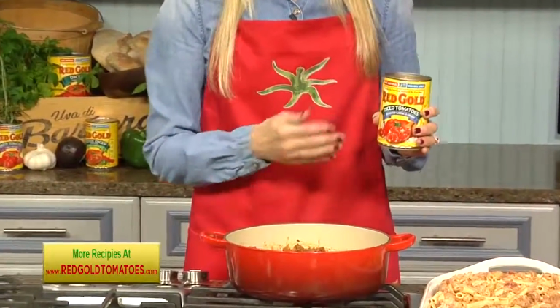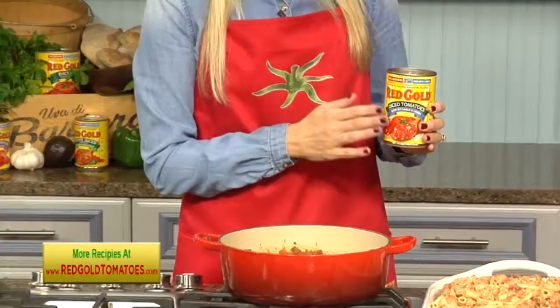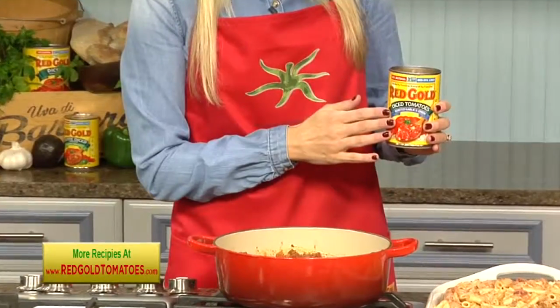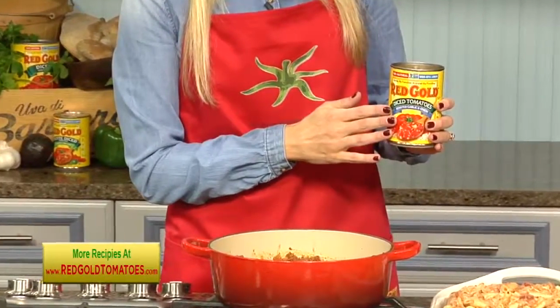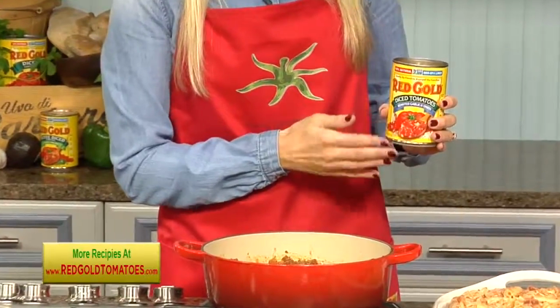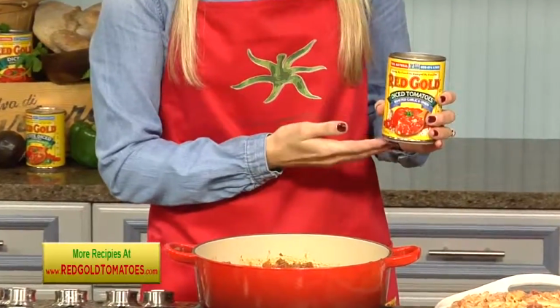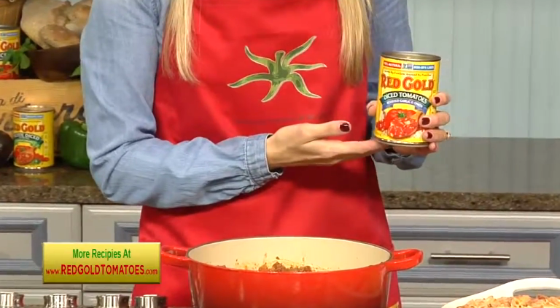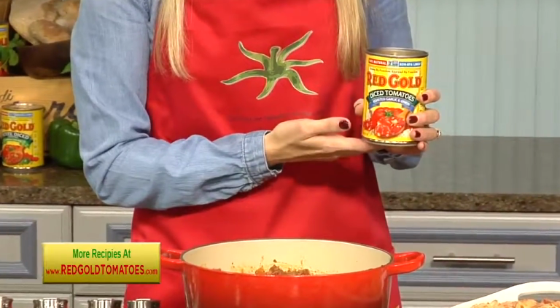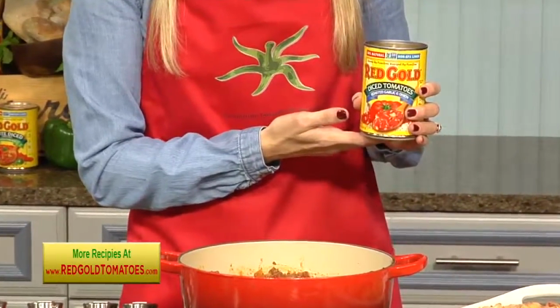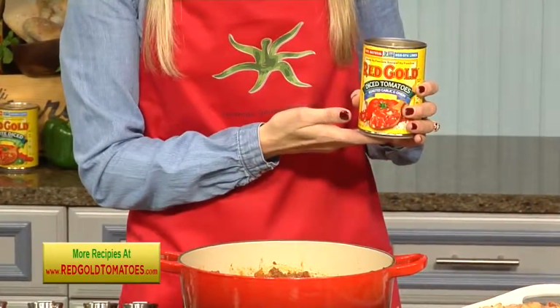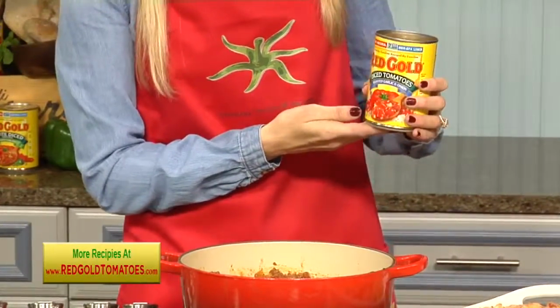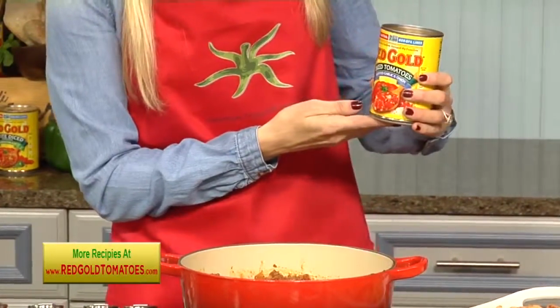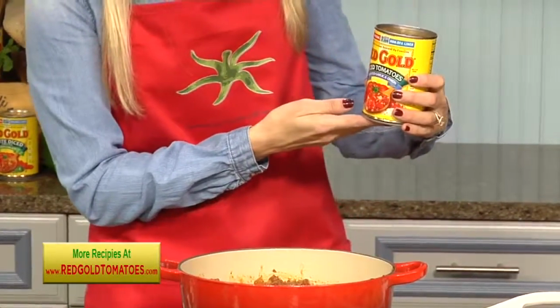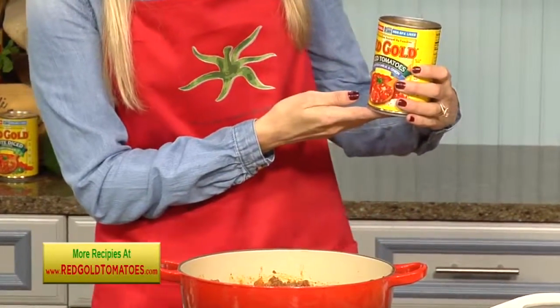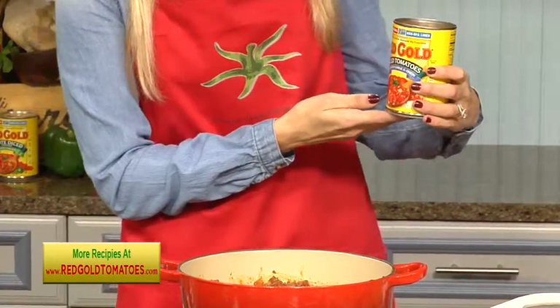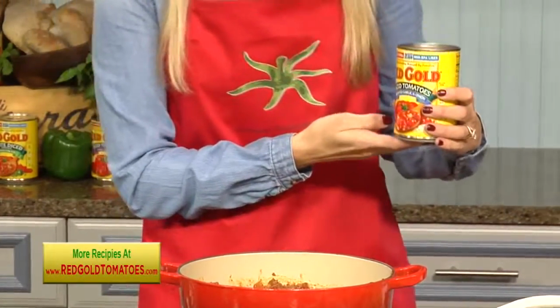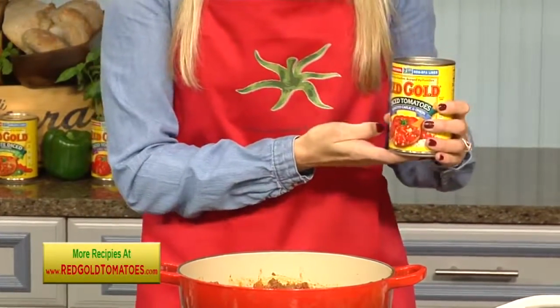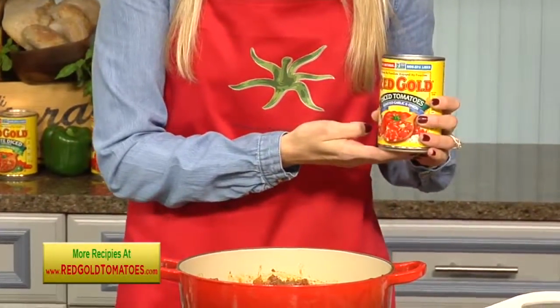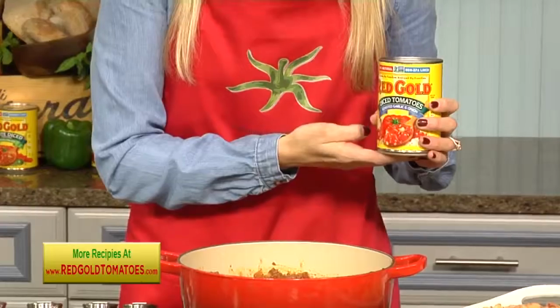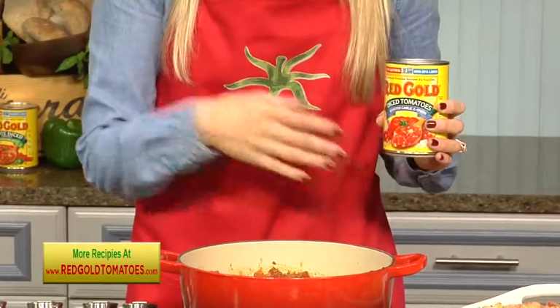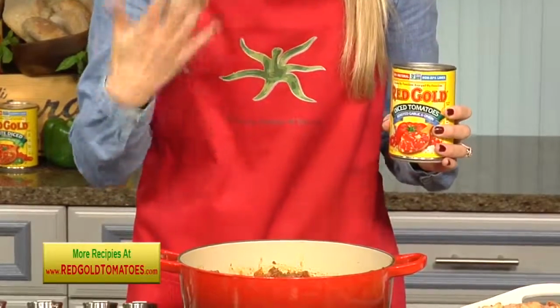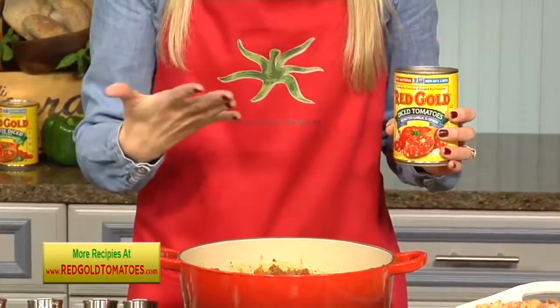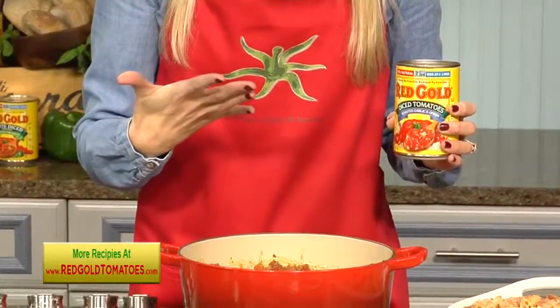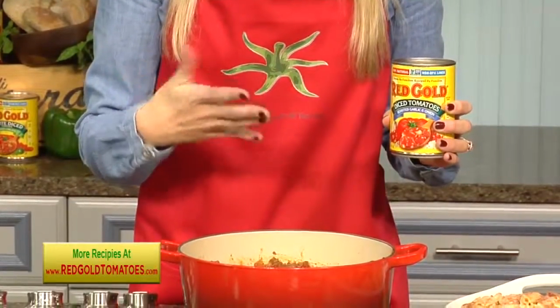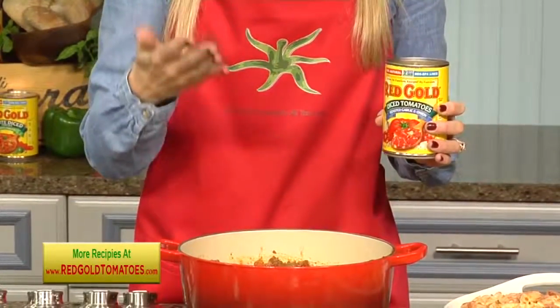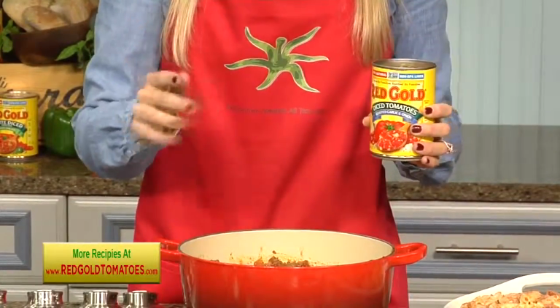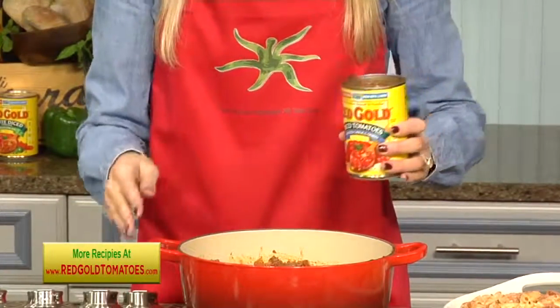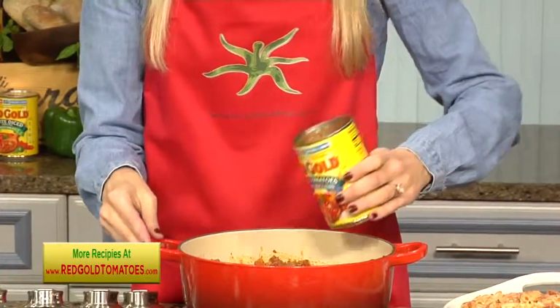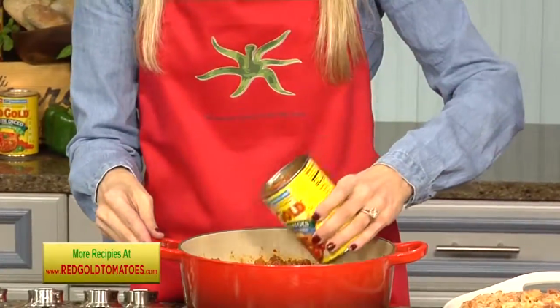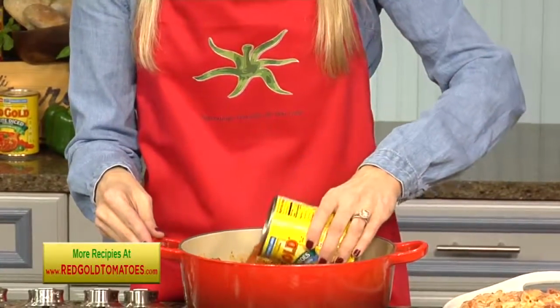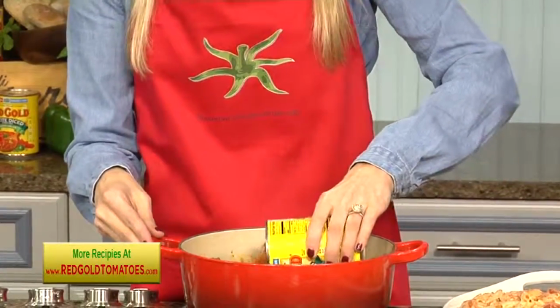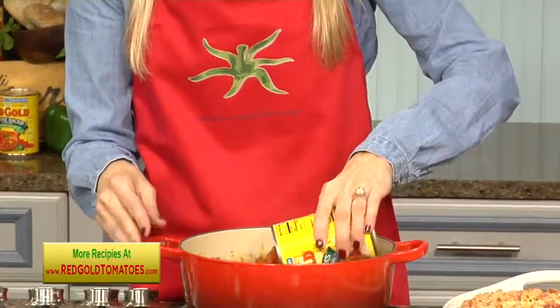Red Gold tomatoes are non-GMO verified. They come in a non-BPA liner can, so there's nothing coming between you and those fresh-tasting tomatoes.